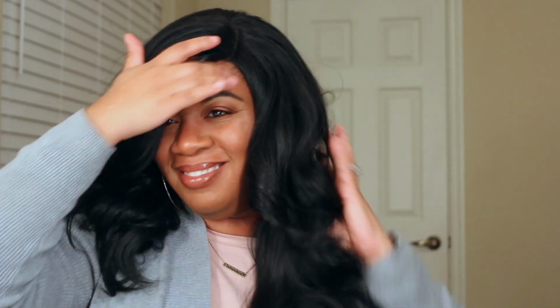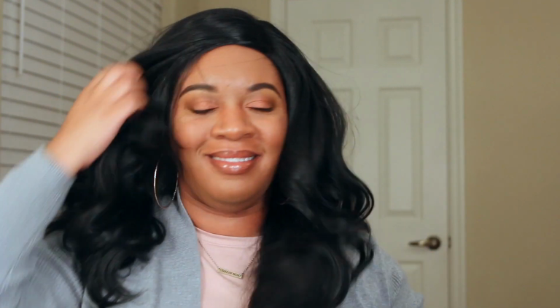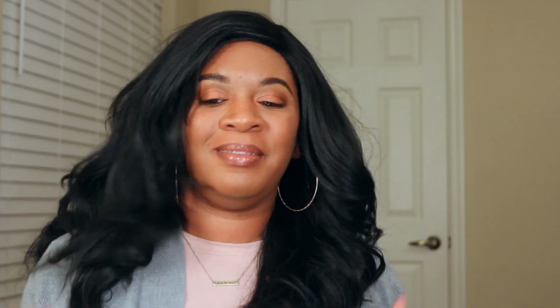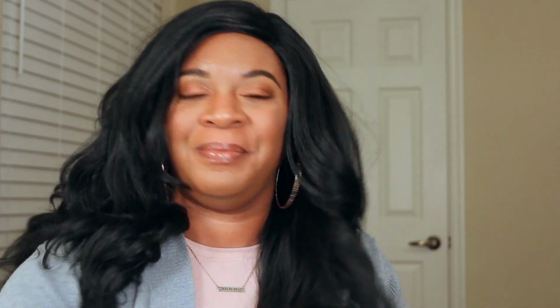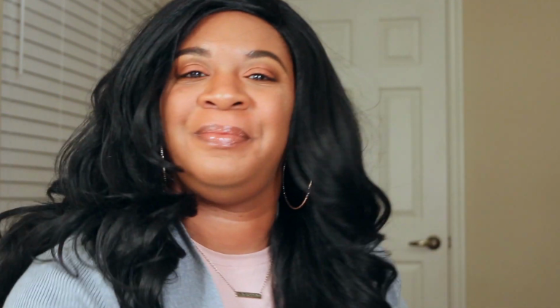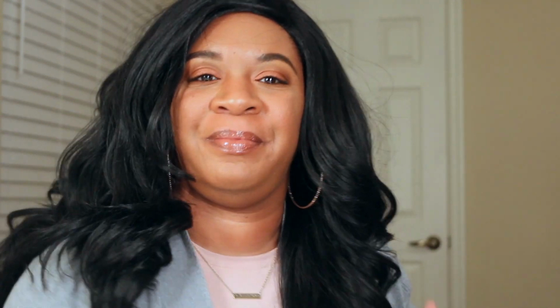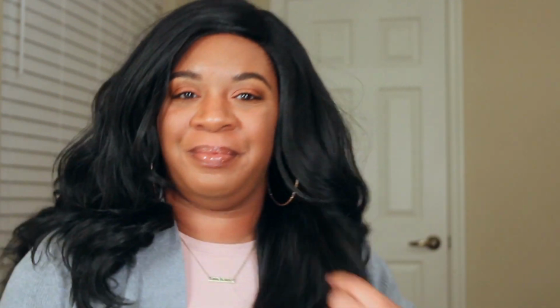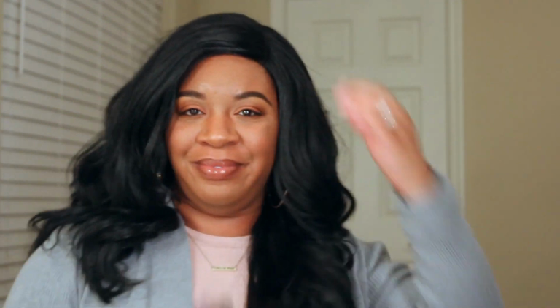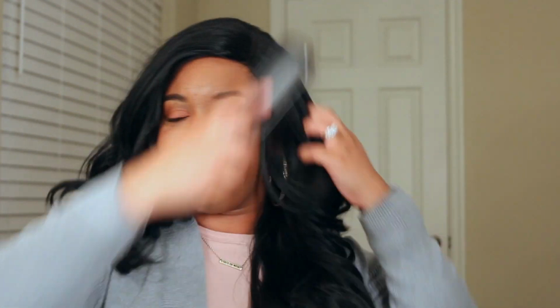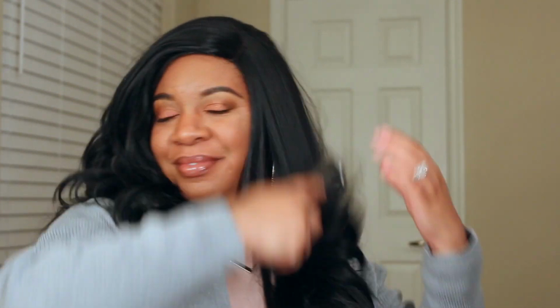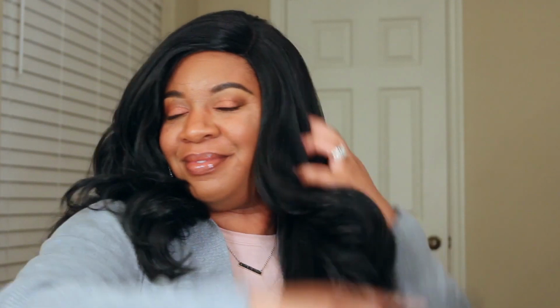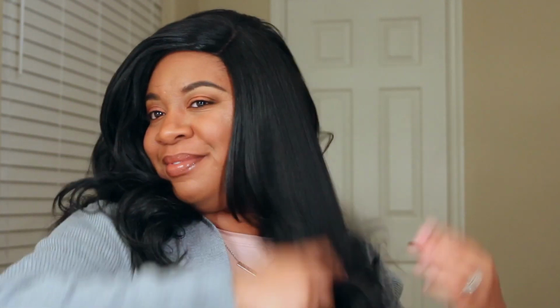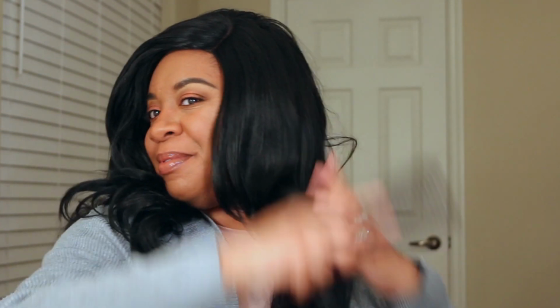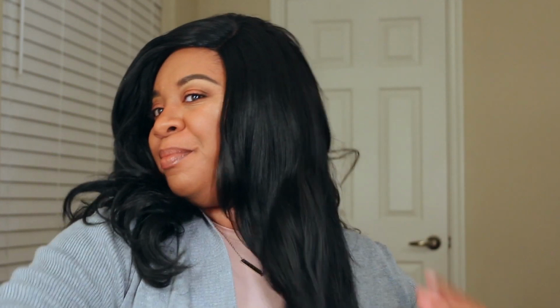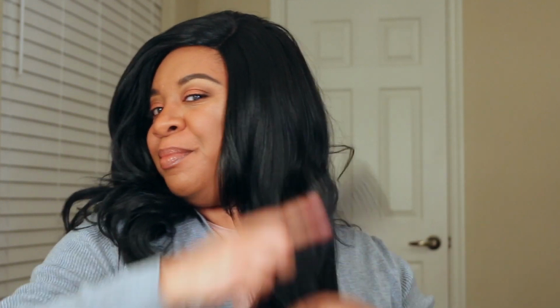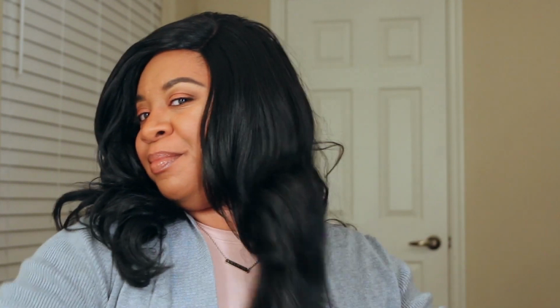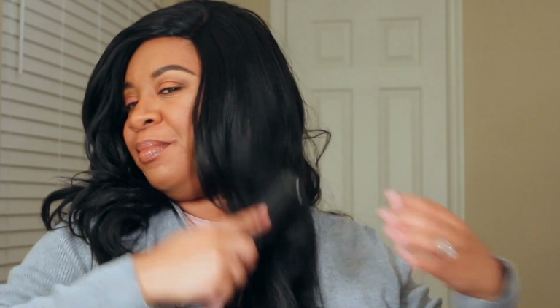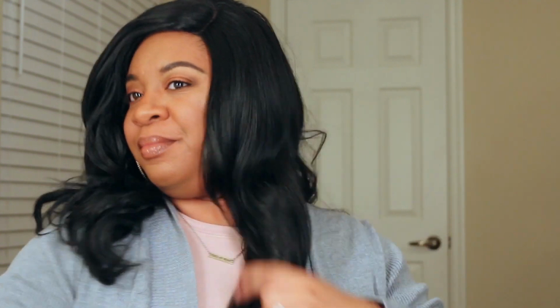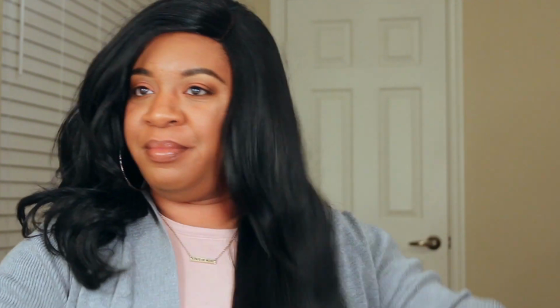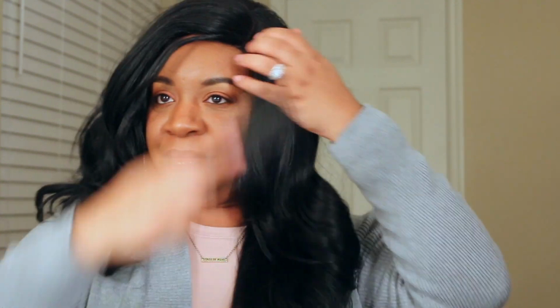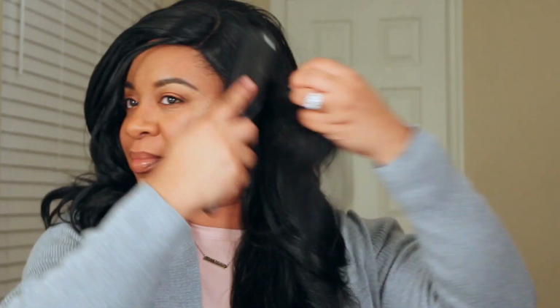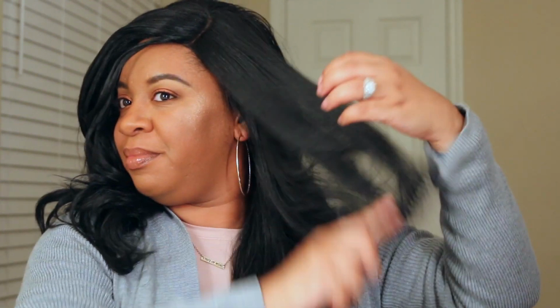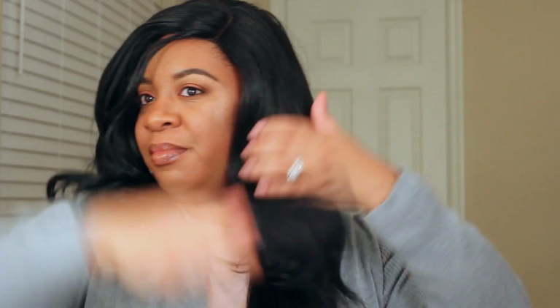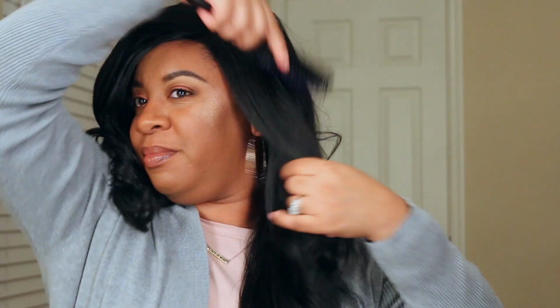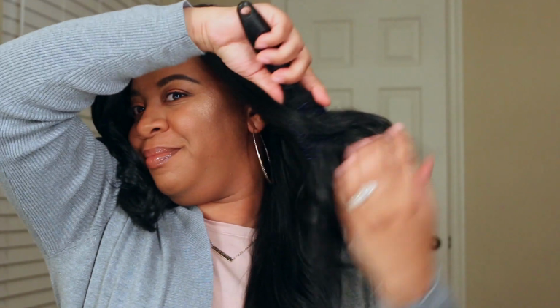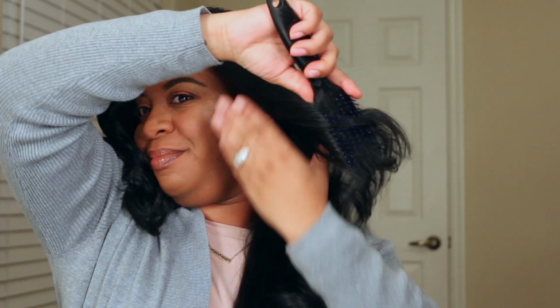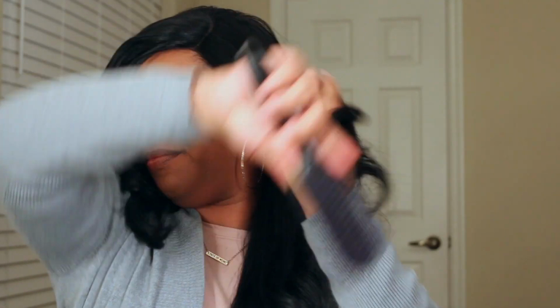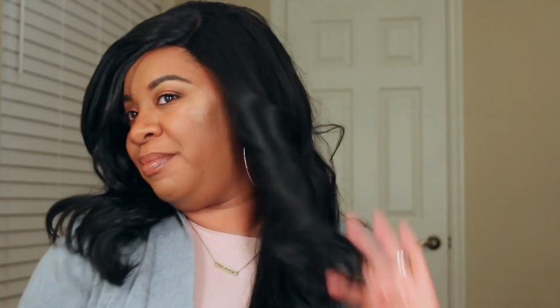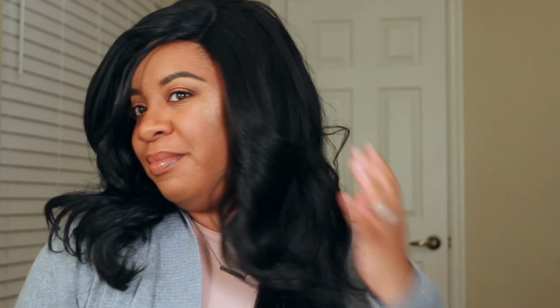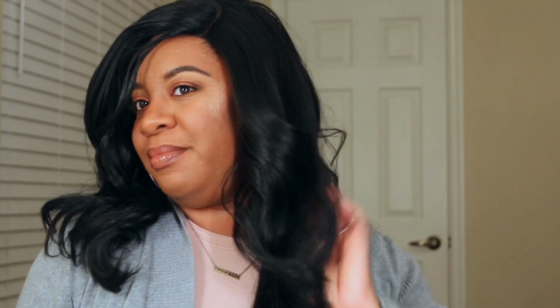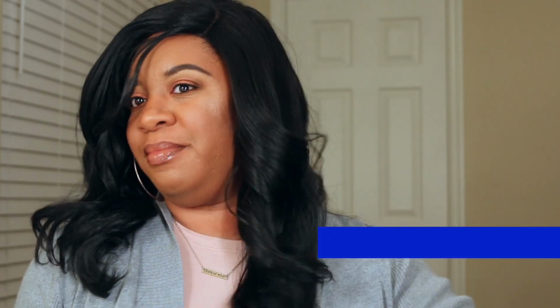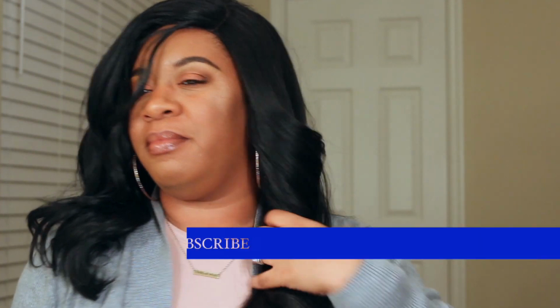But this one is really nice. It is long and it basically has some nice little layers in there. It's easy to style — all you really got to do is put it on and brush it out.